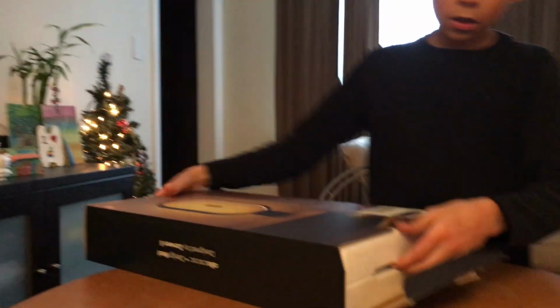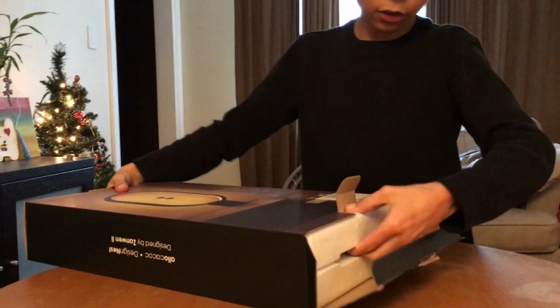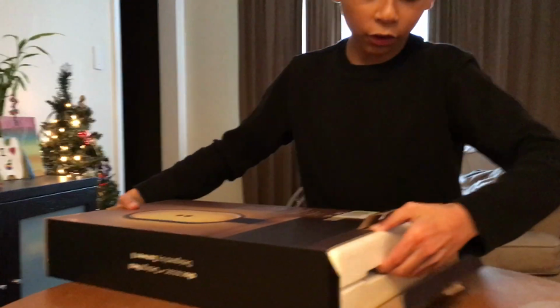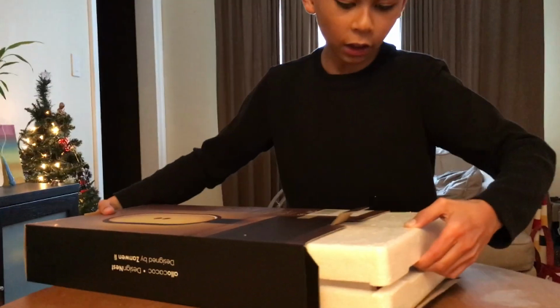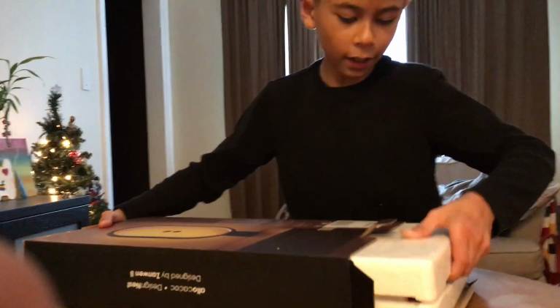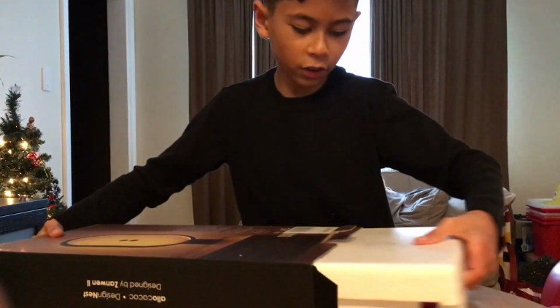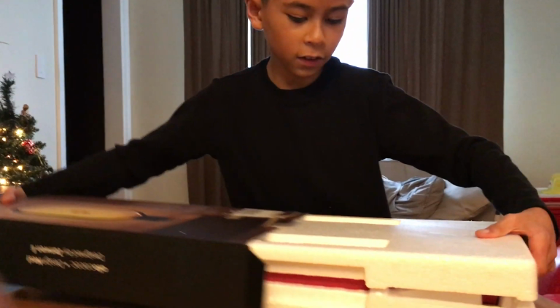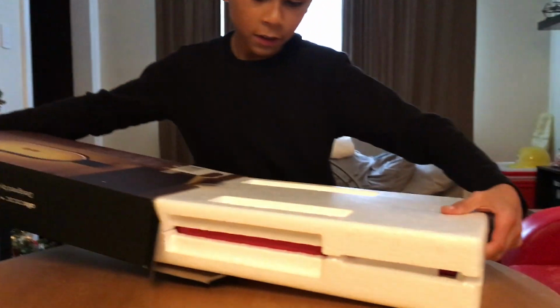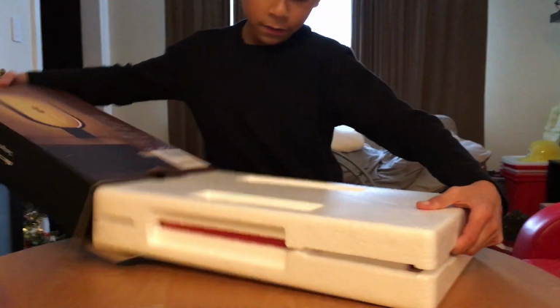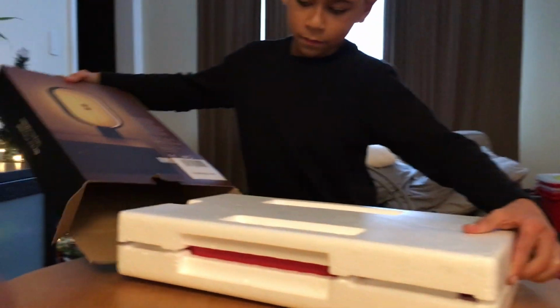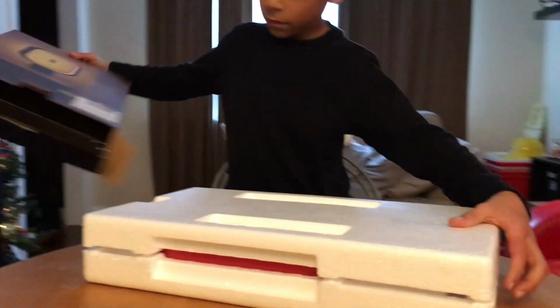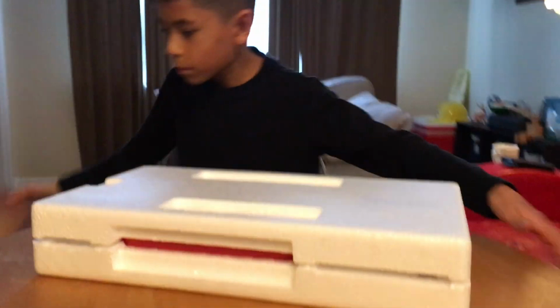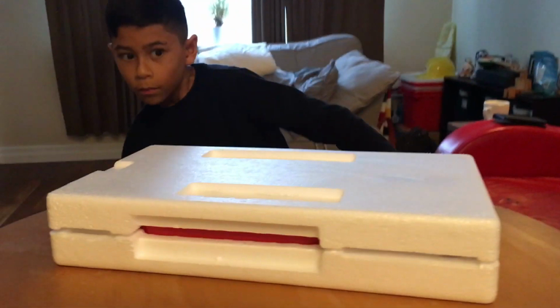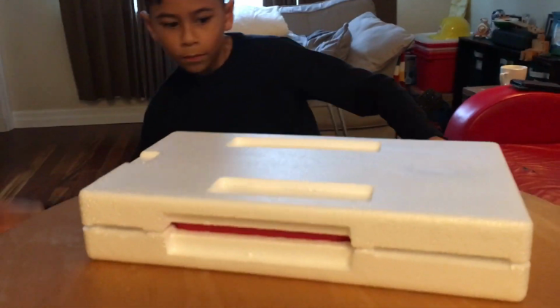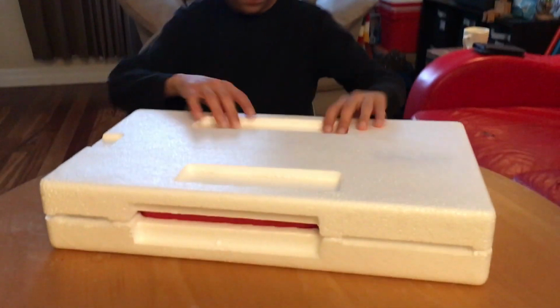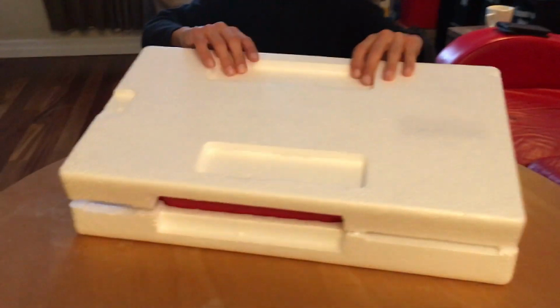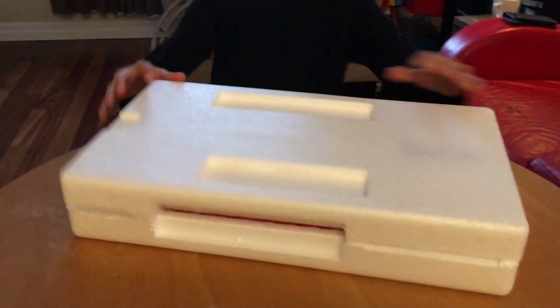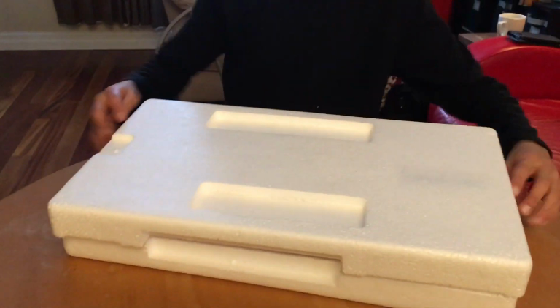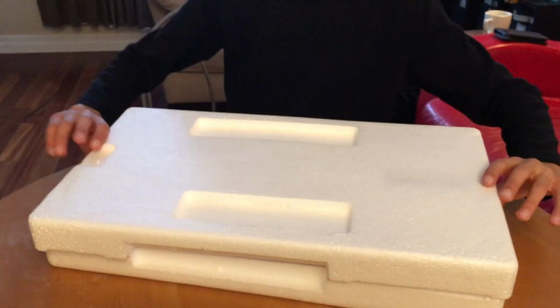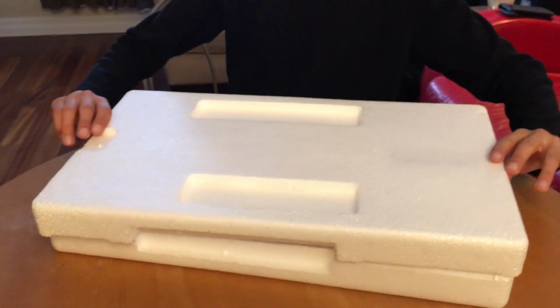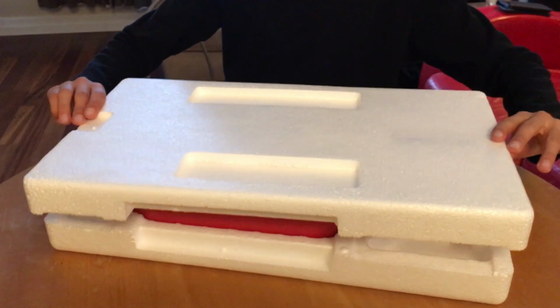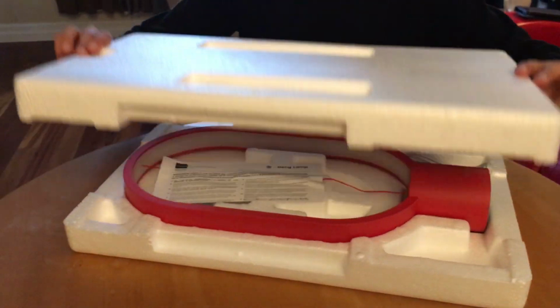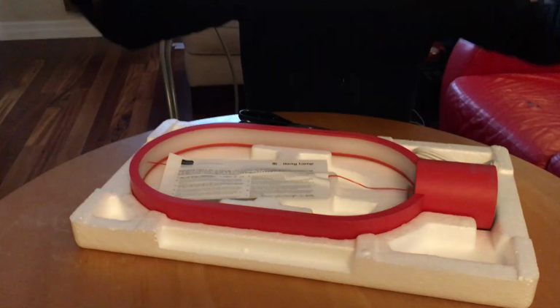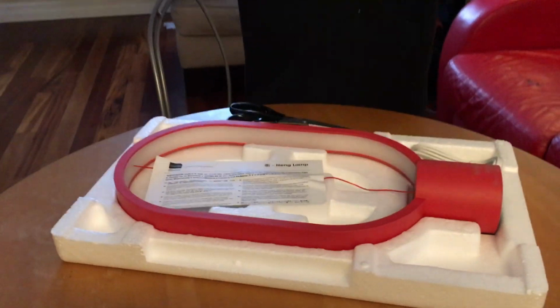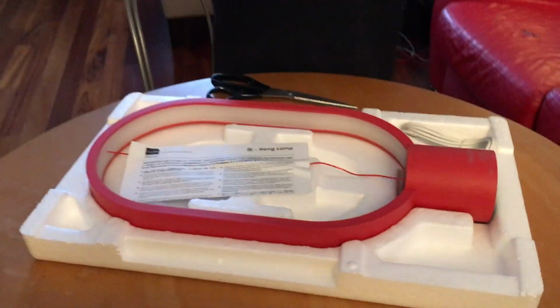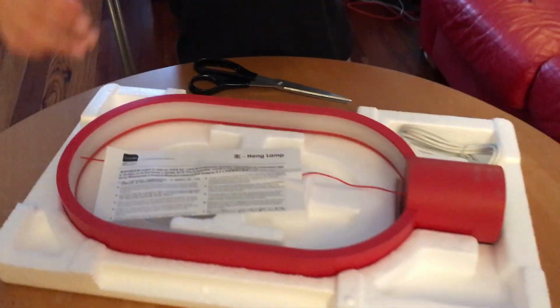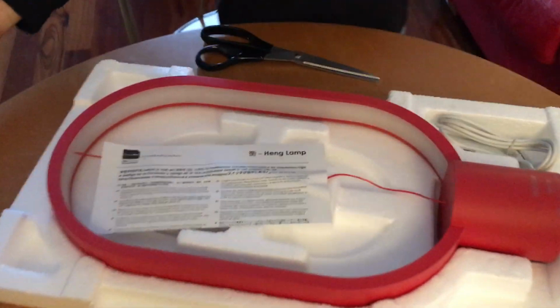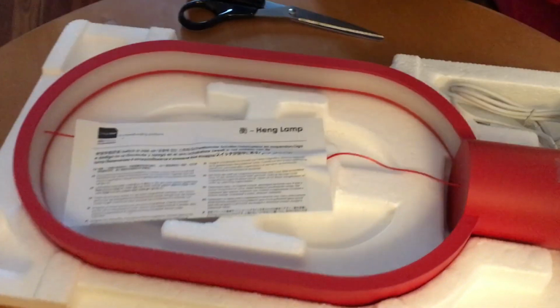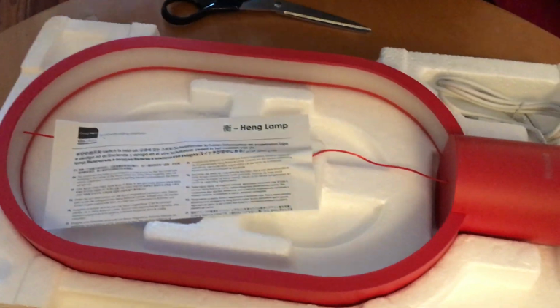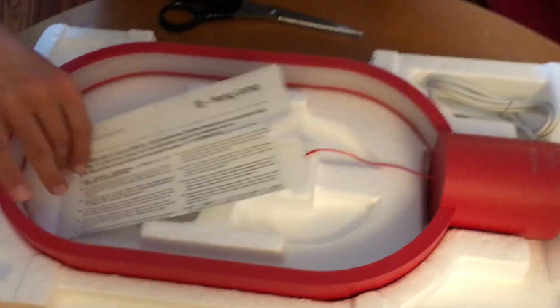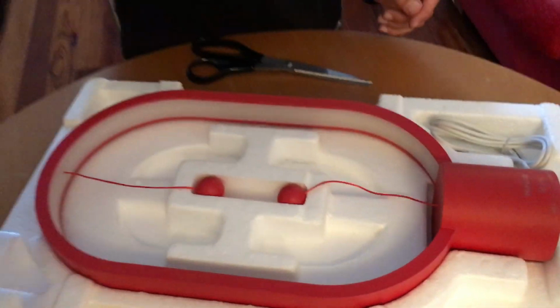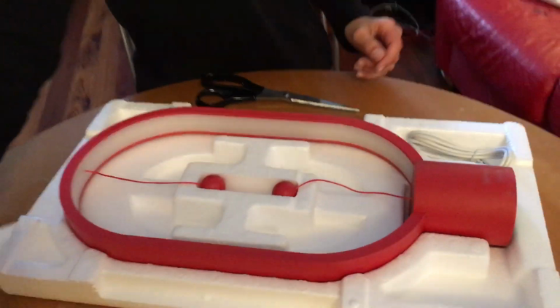Okay, so now we just slide it out just like this. And now — oh guys, ready? Oh my gosh guys, look at this.